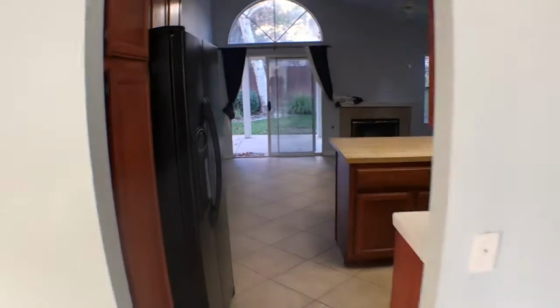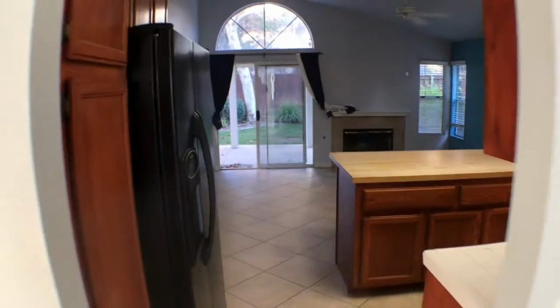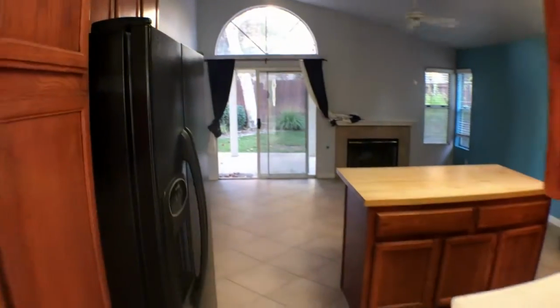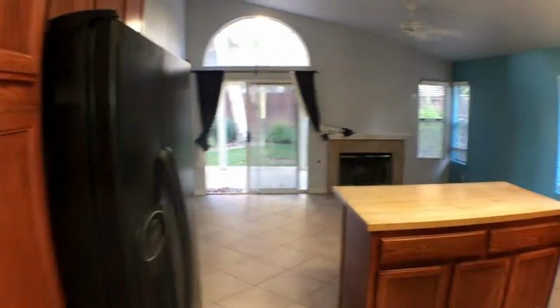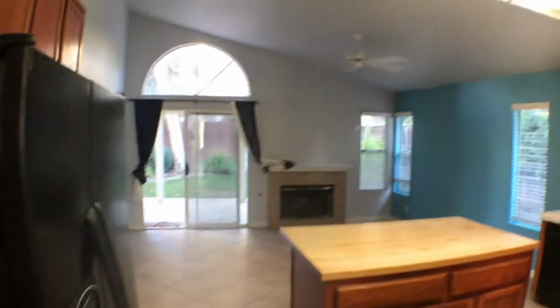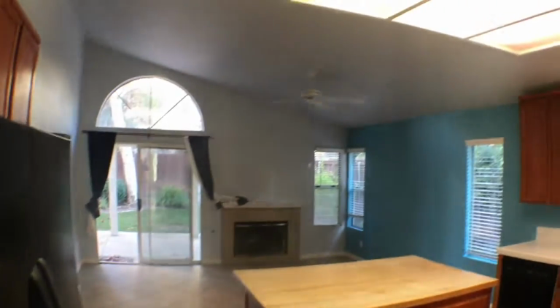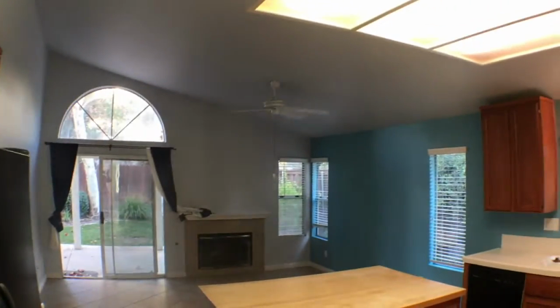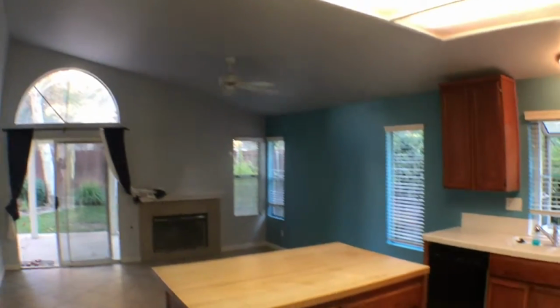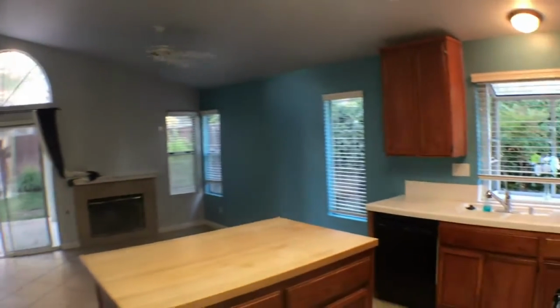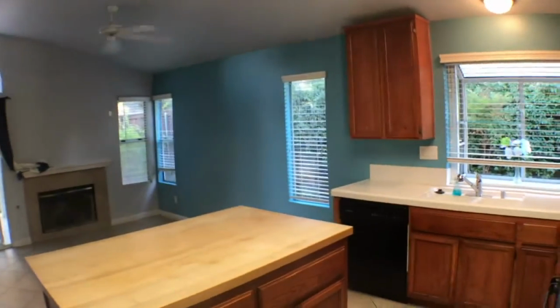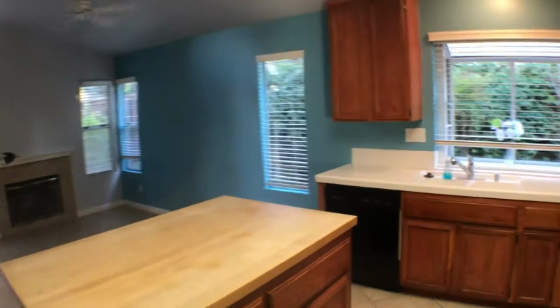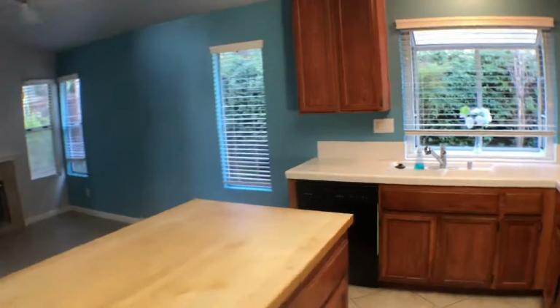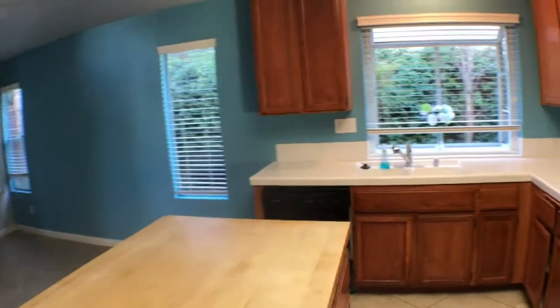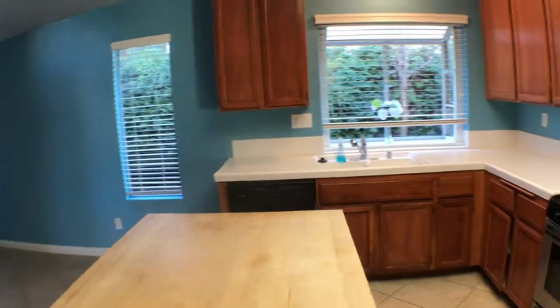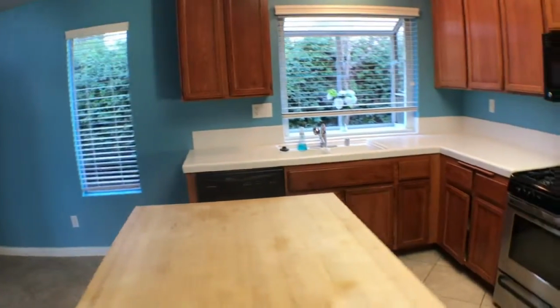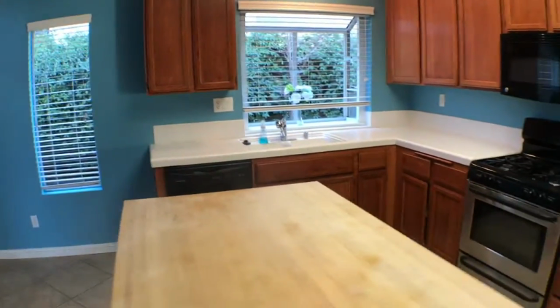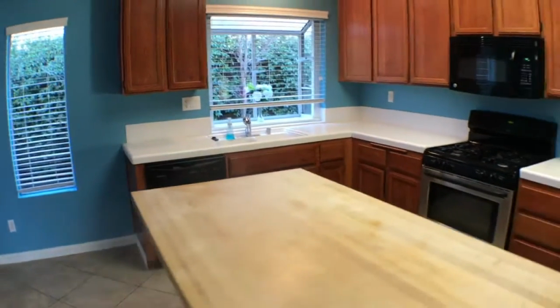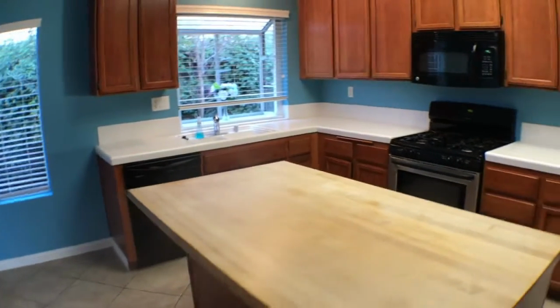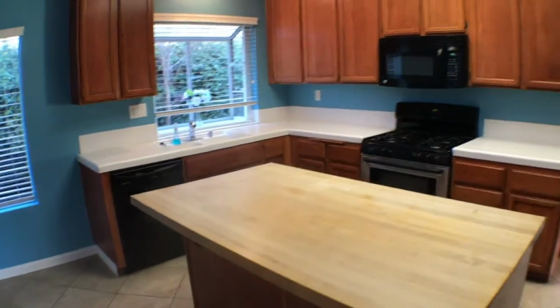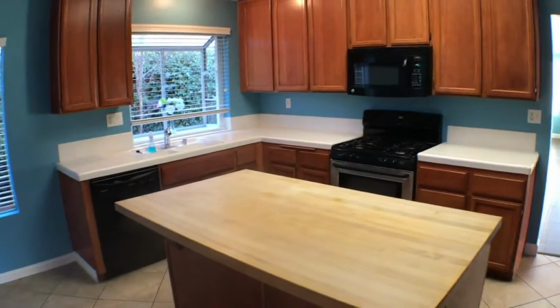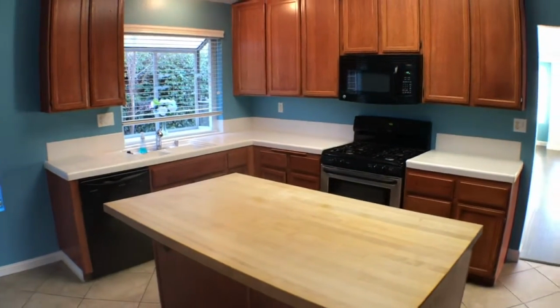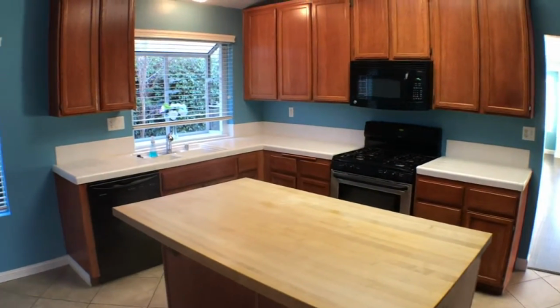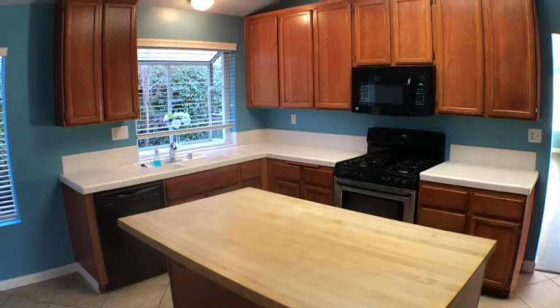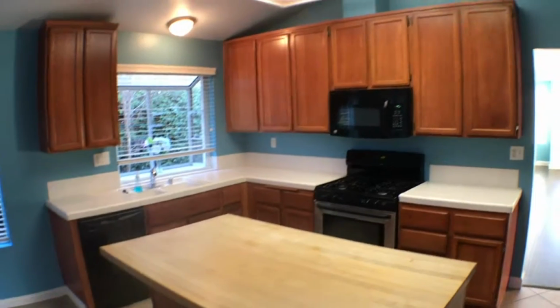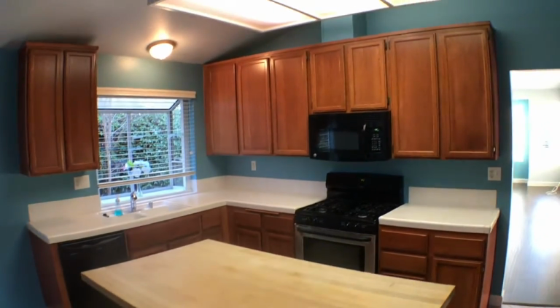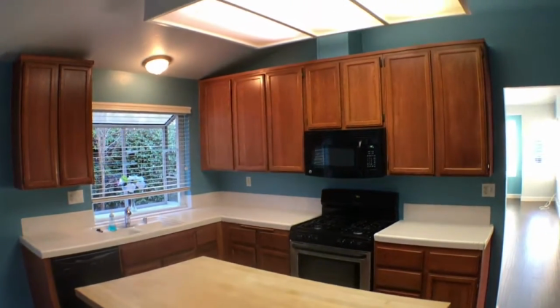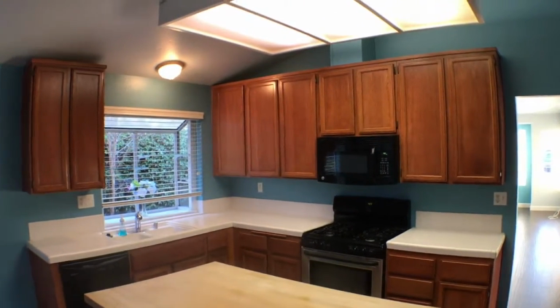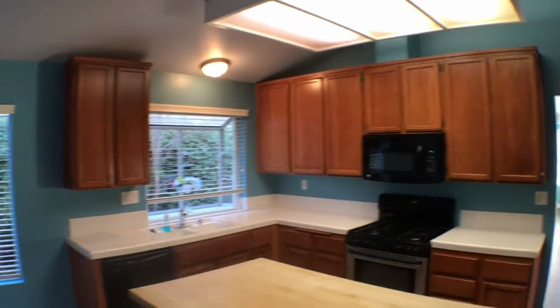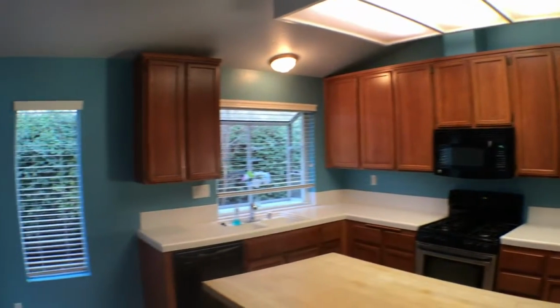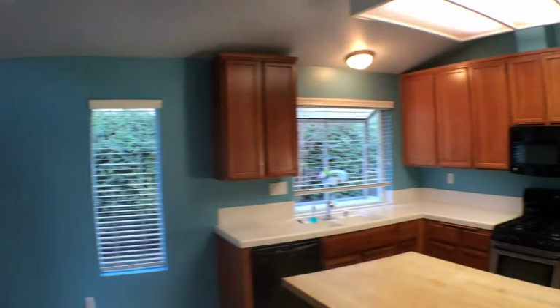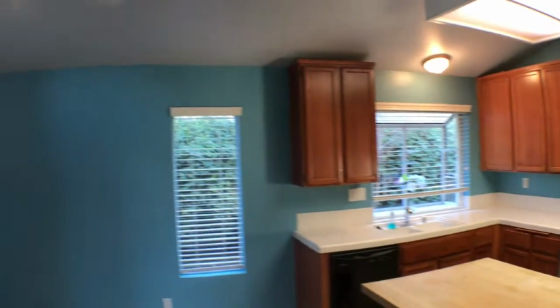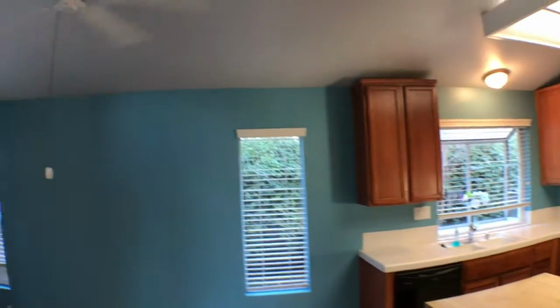We get to the kitchen. It has a nice kitchen, island in the middle, and nice cabinets.